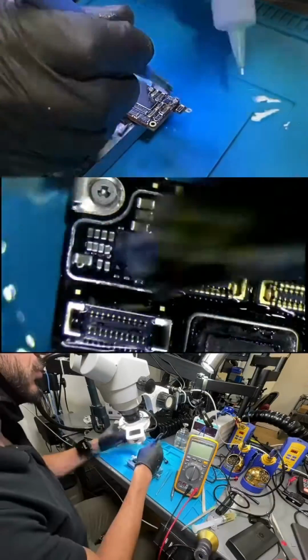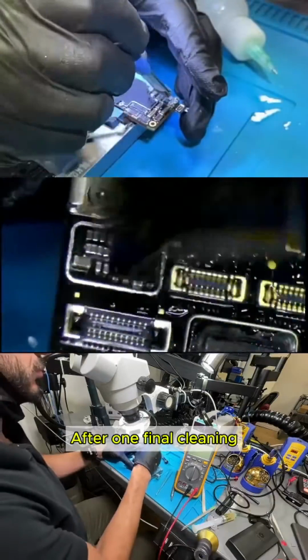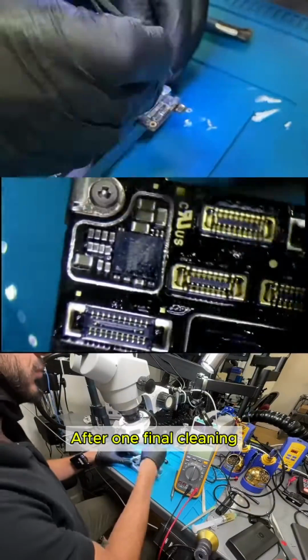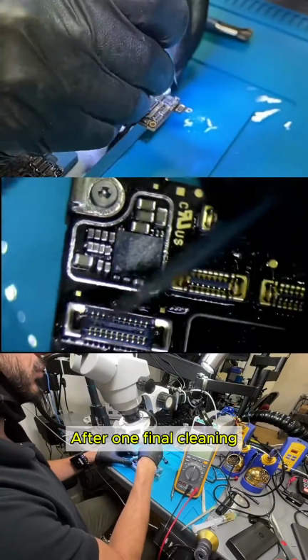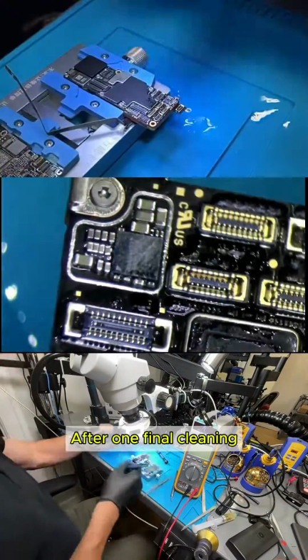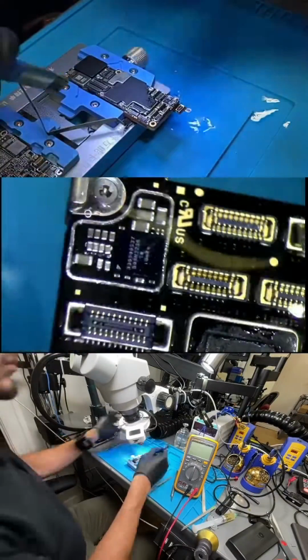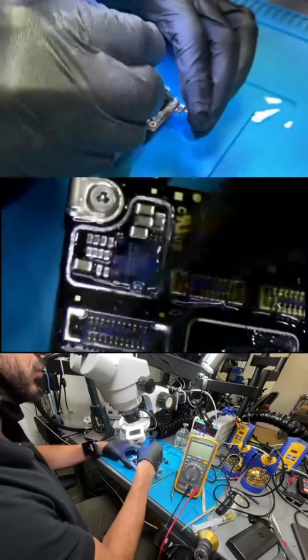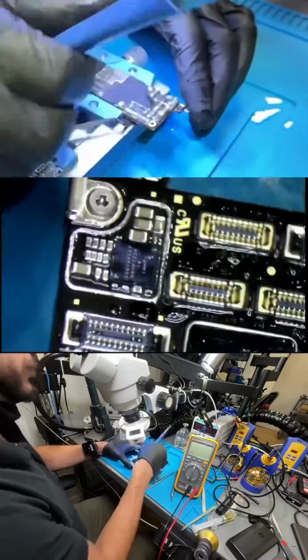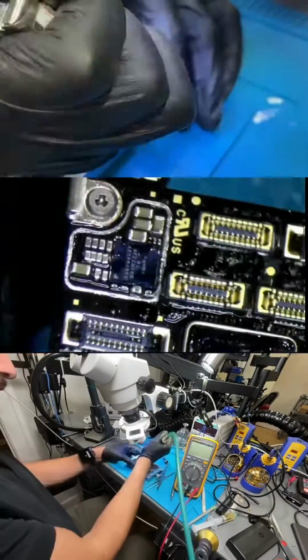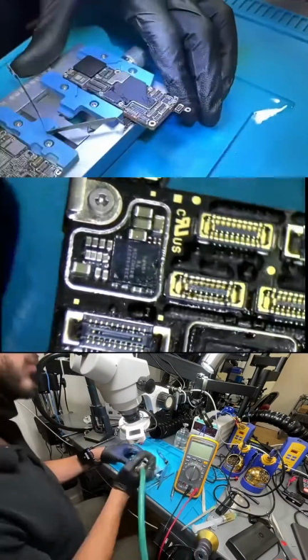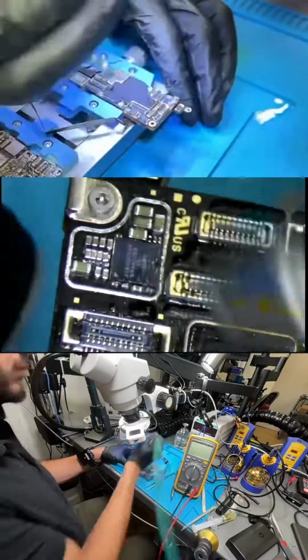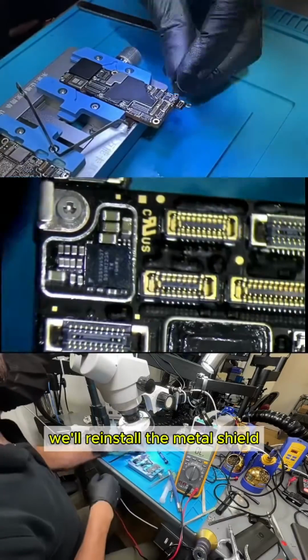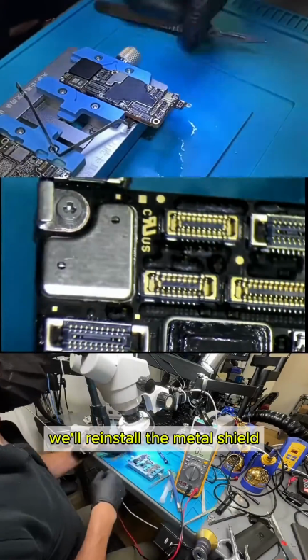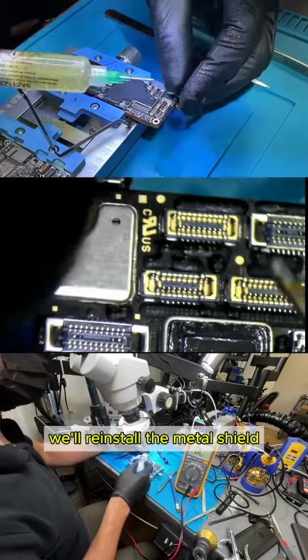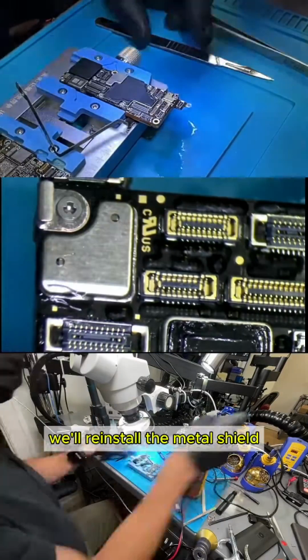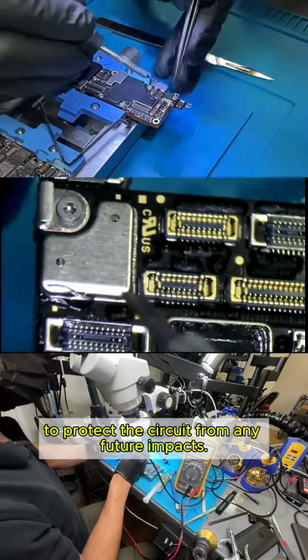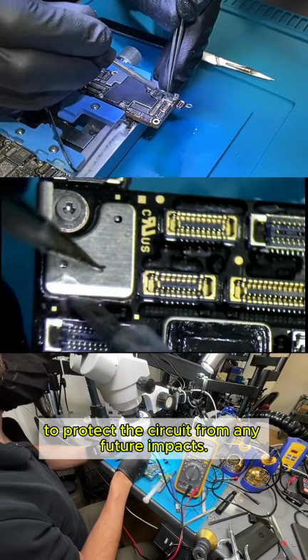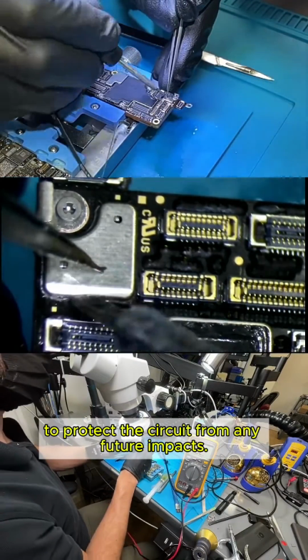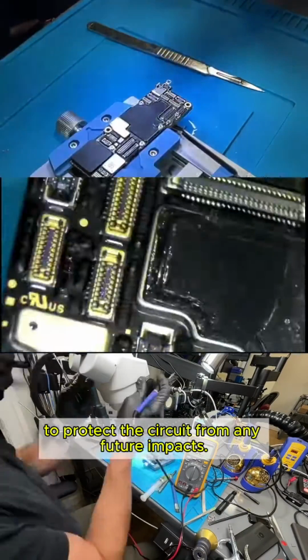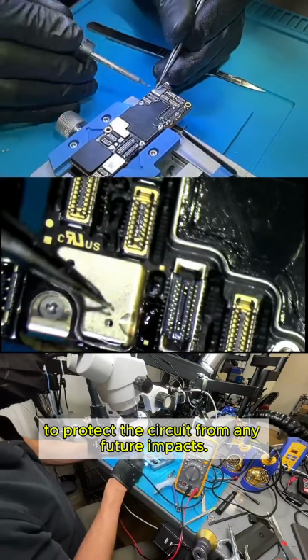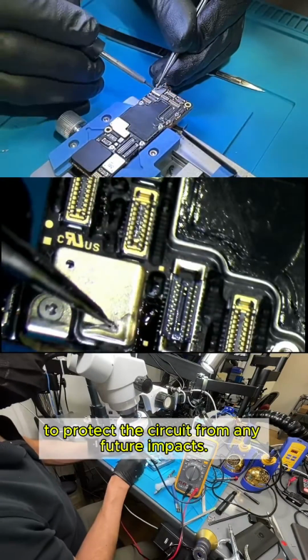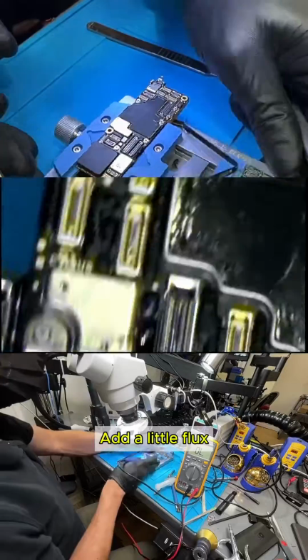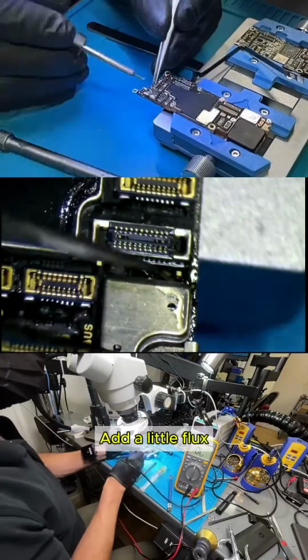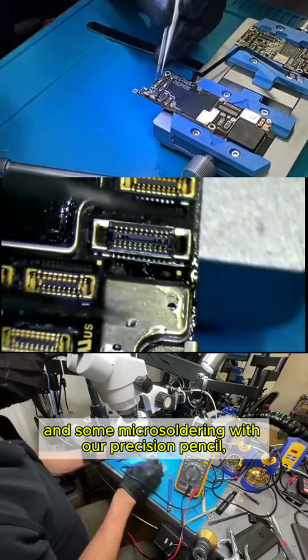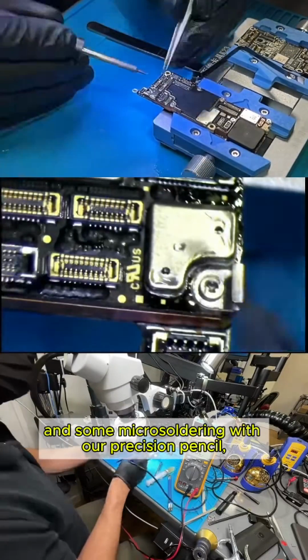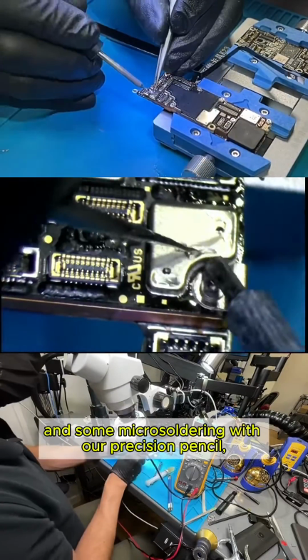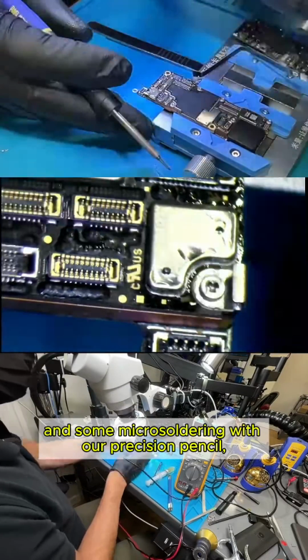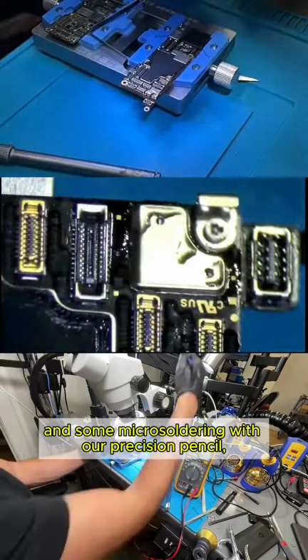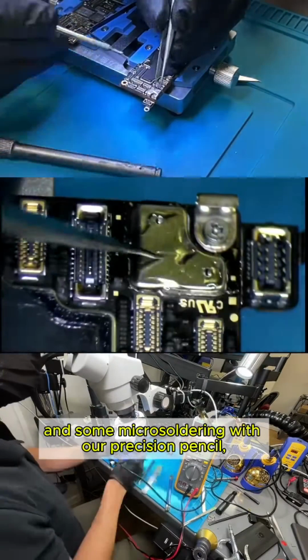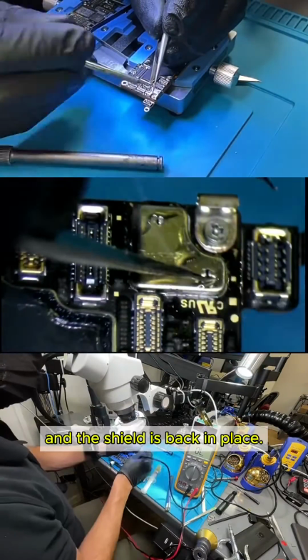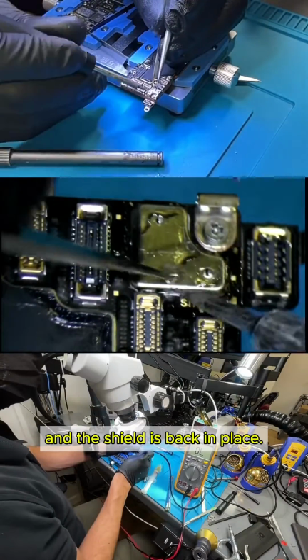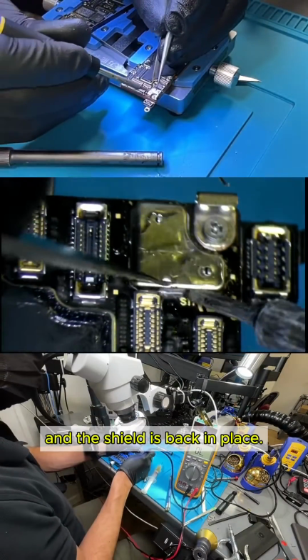After one final cleaning, we'll reinstall the metal shield to protect the circuit from any future impacts. A little flux and some micro-soldering with our precision pencil, and the shield is back in place.